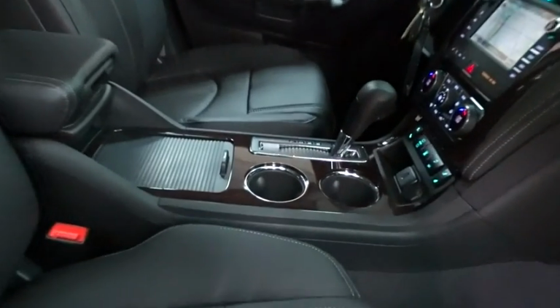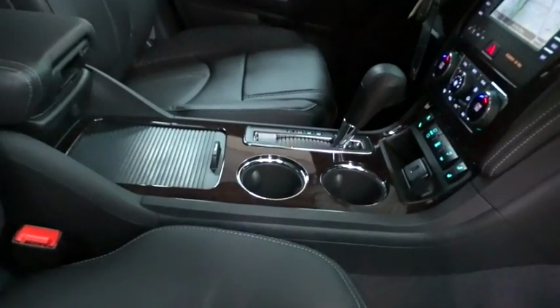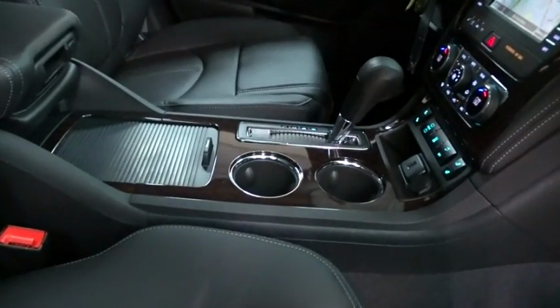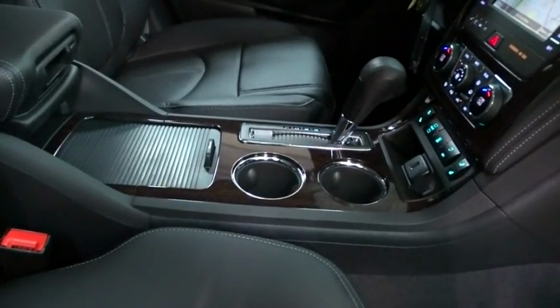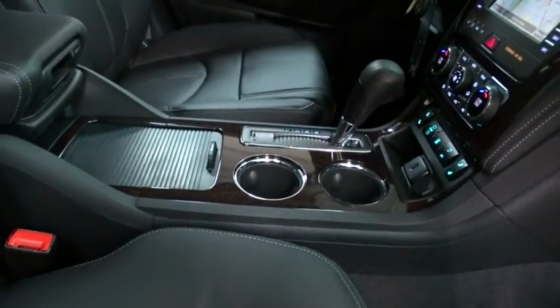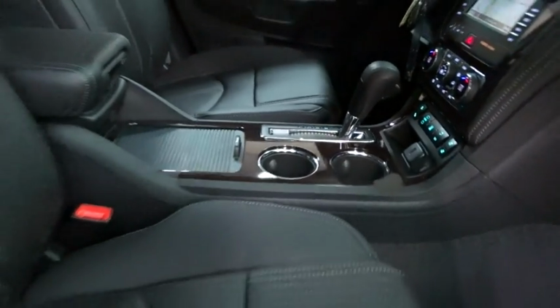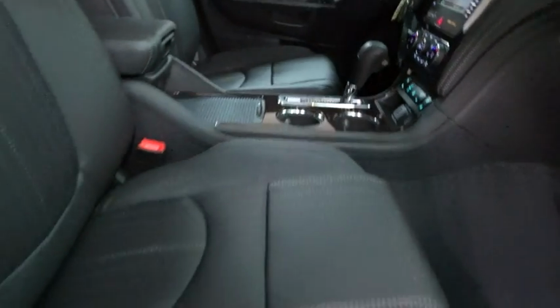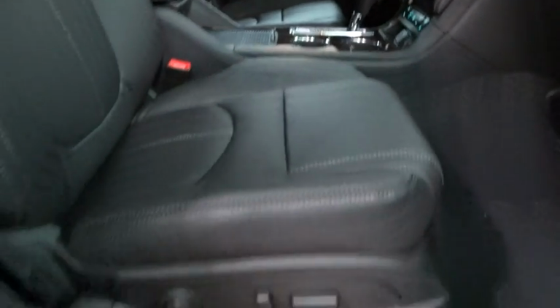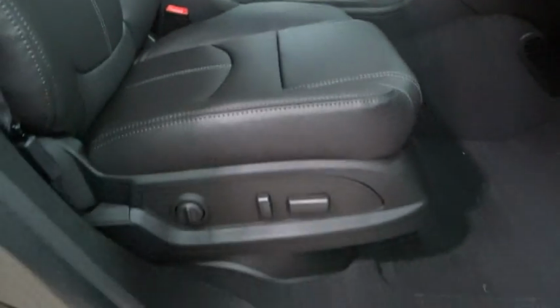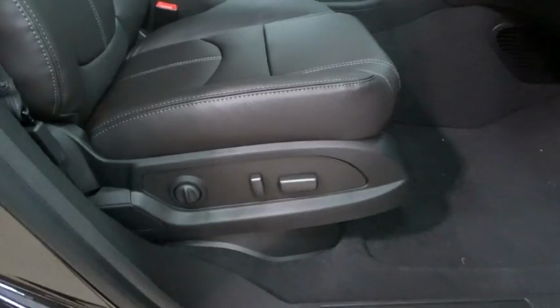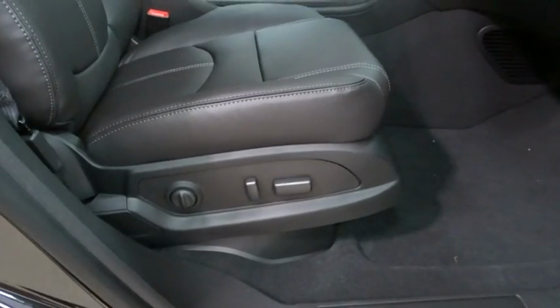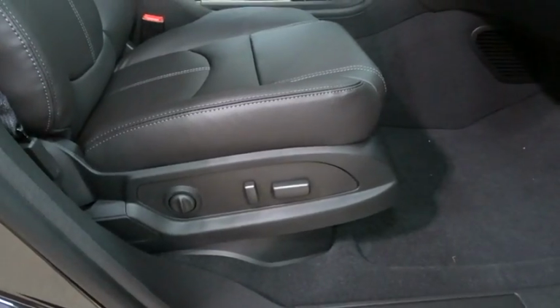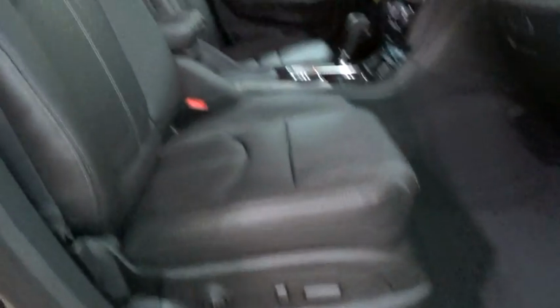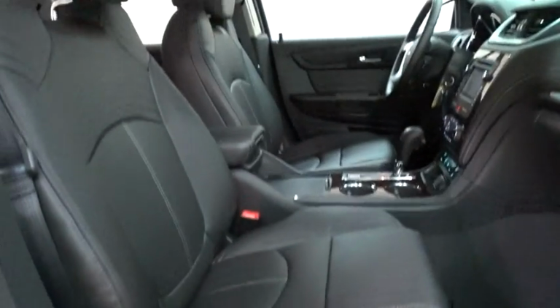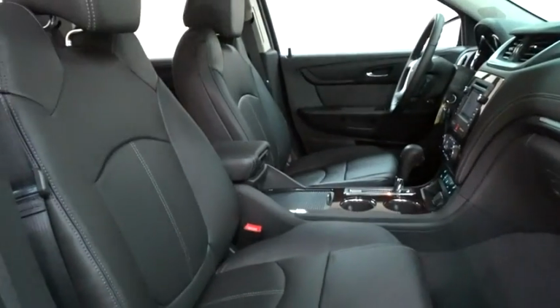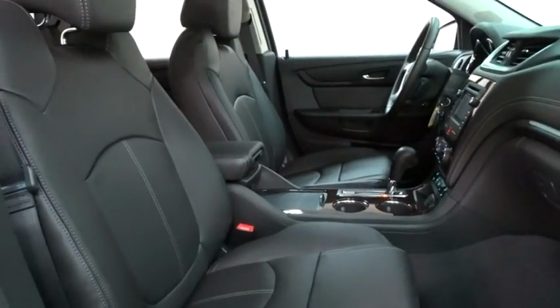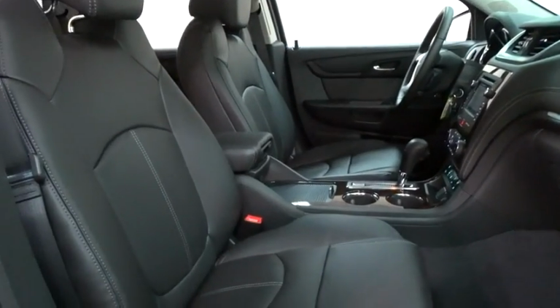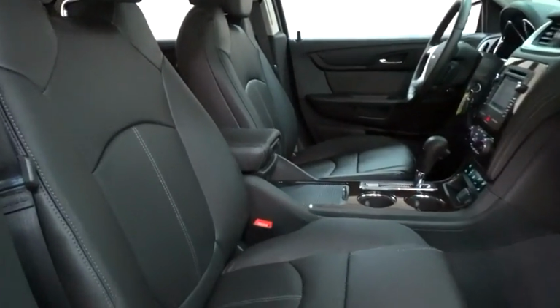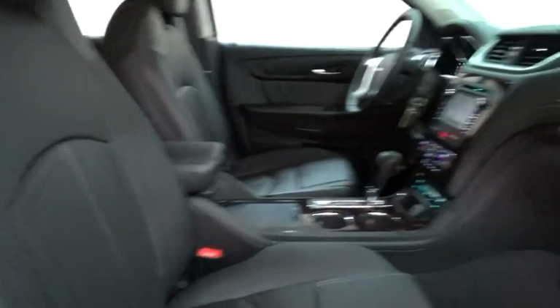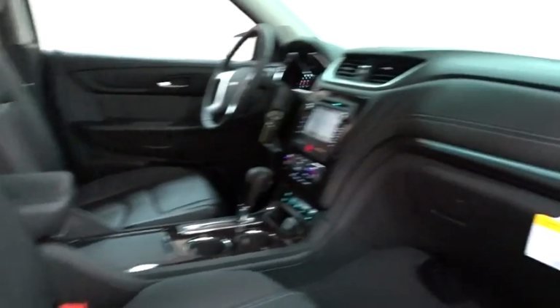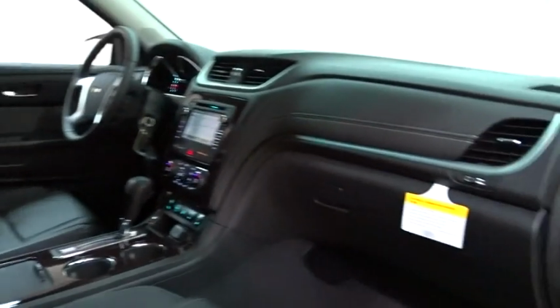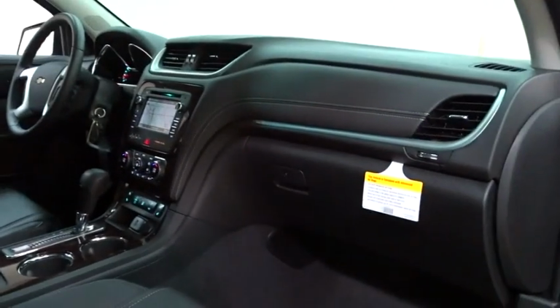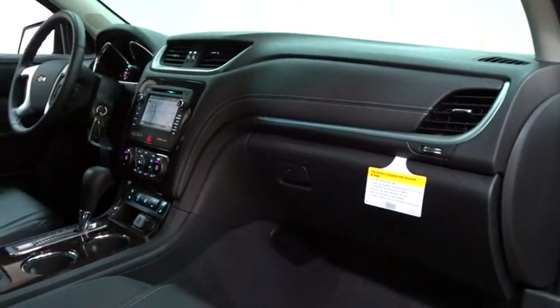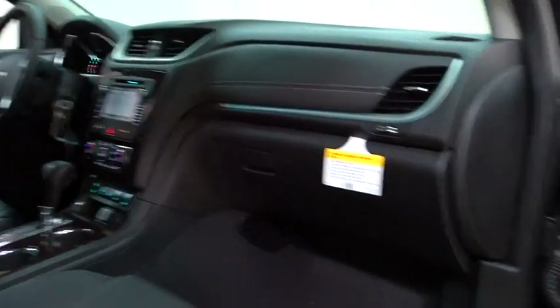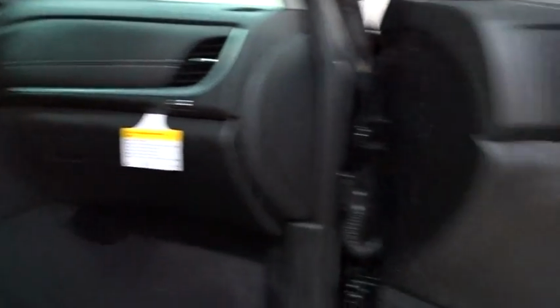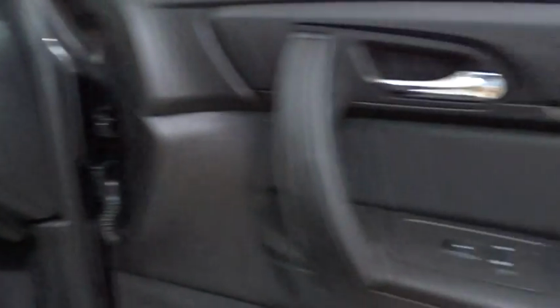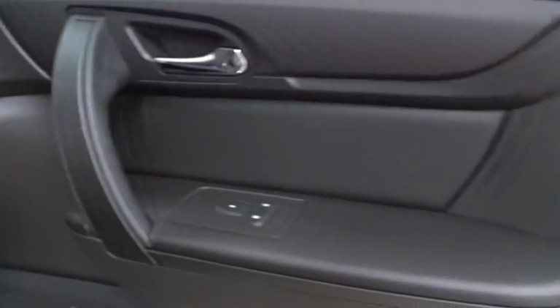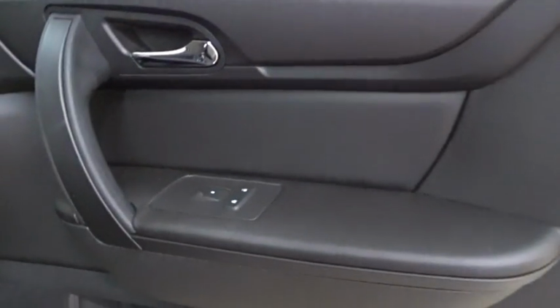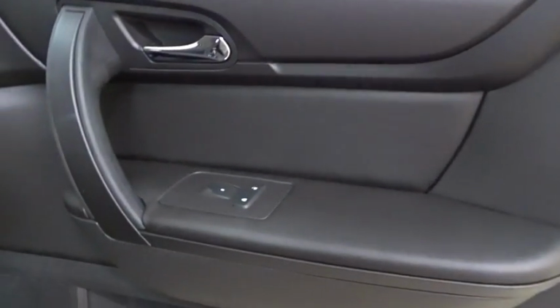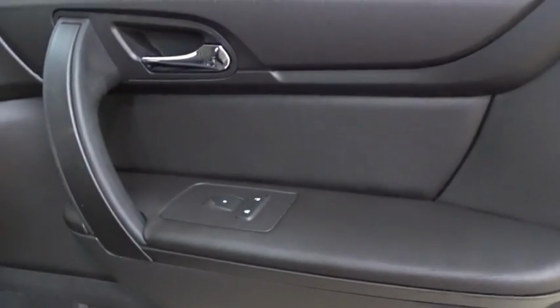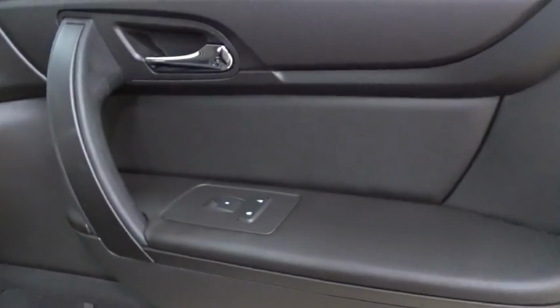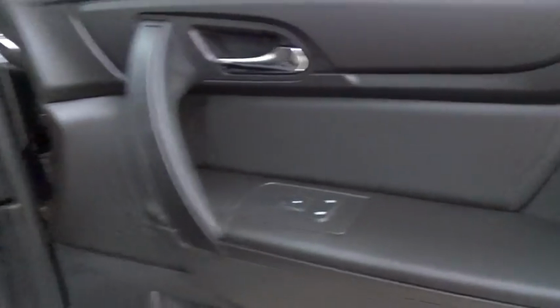Leather-wrapped steering wheel, power steering, adjustable steering wheel, auto-dimming rear-view mirror, four-wheel disc brakes, floor mats, aluminum wheels, cruise control, universal garage door opener.